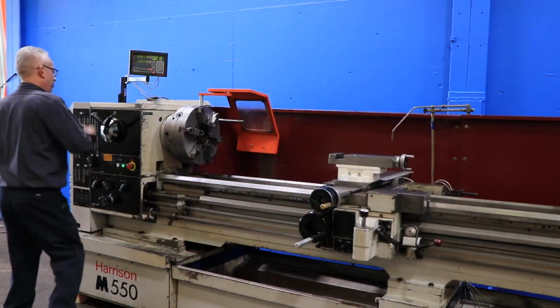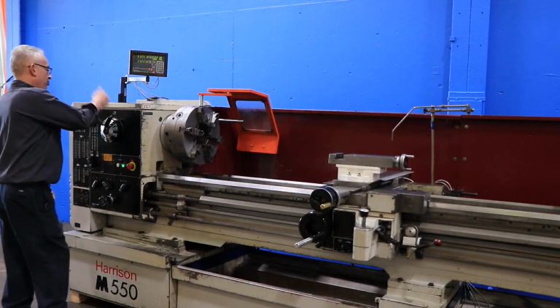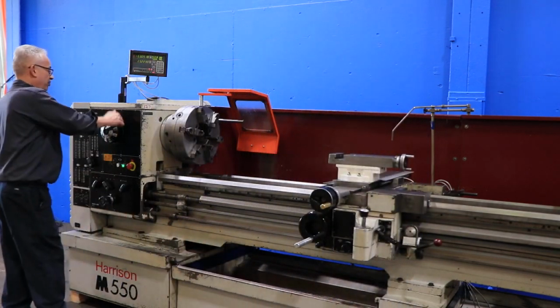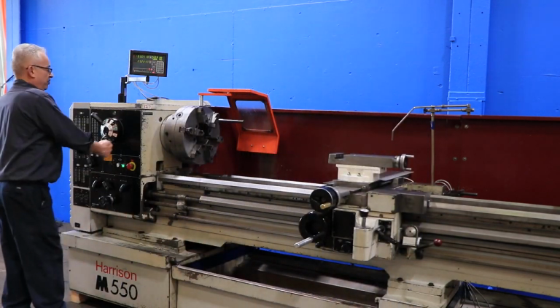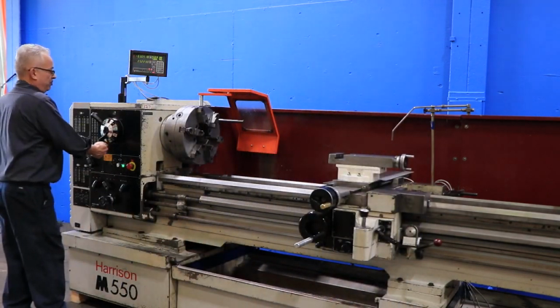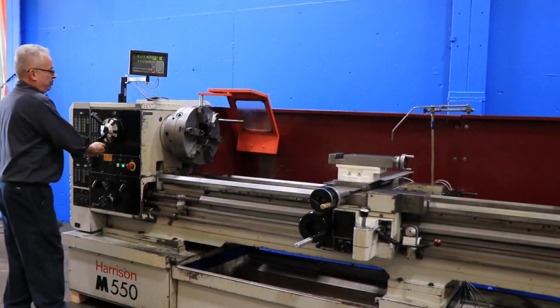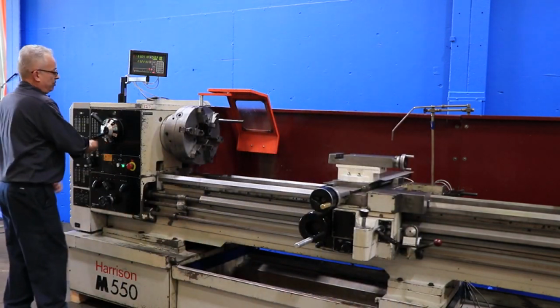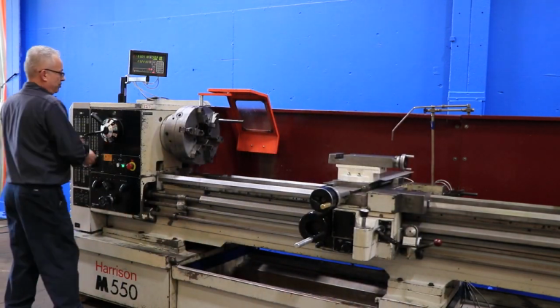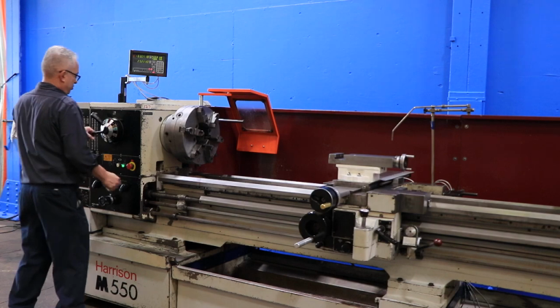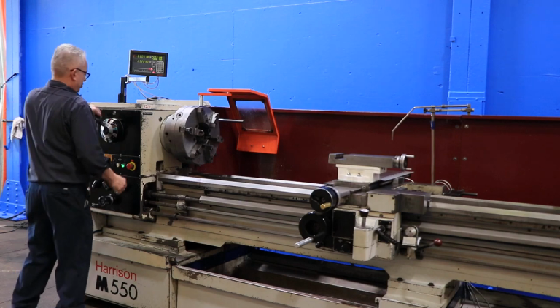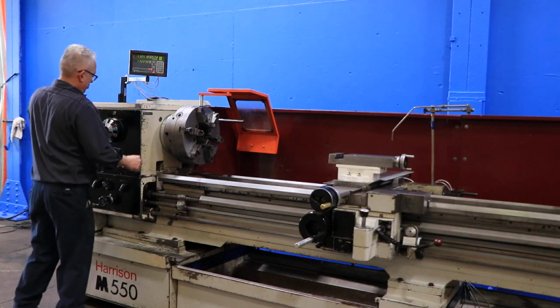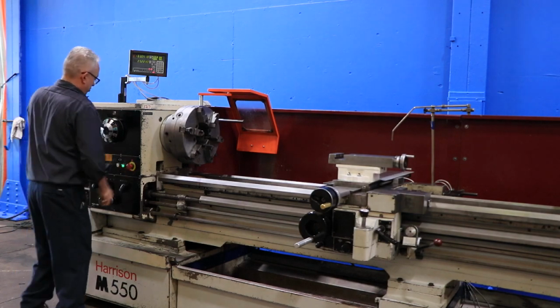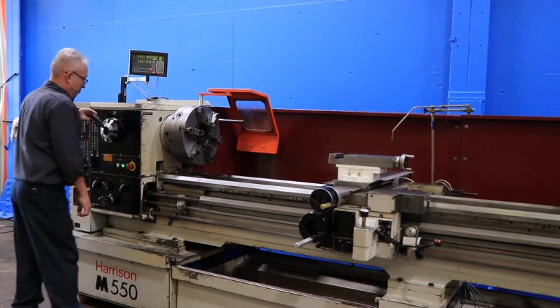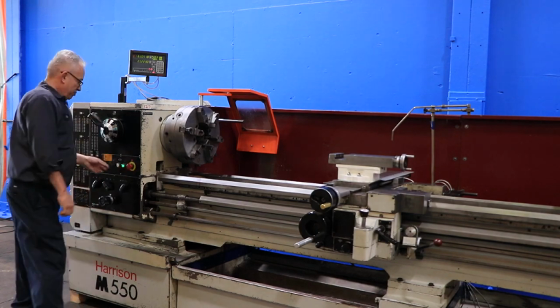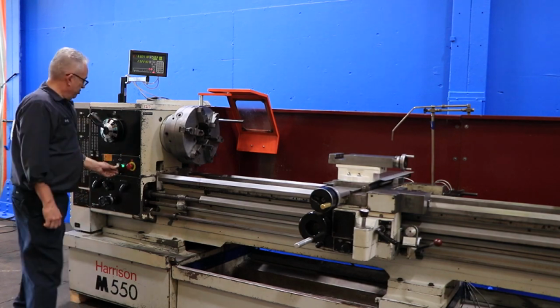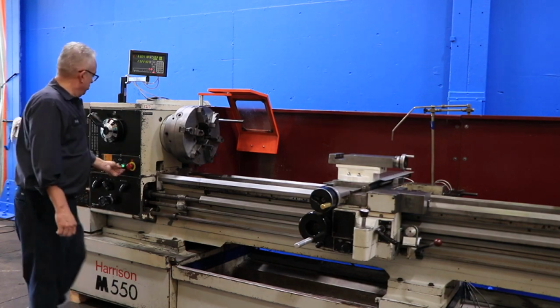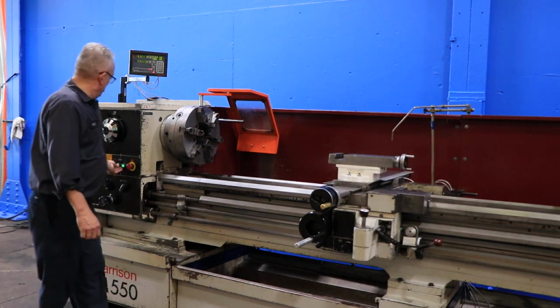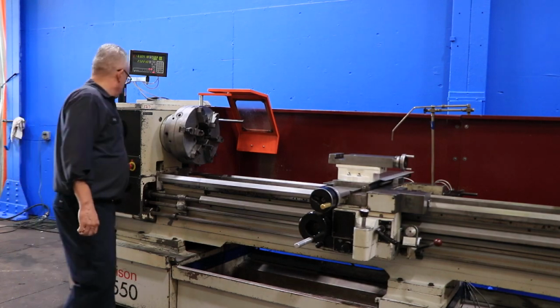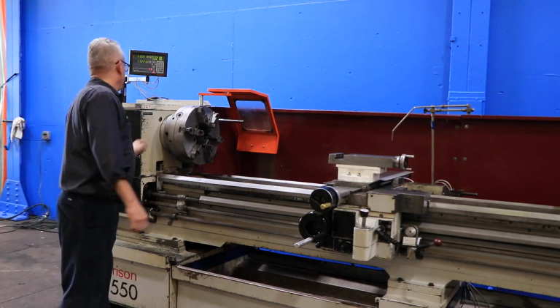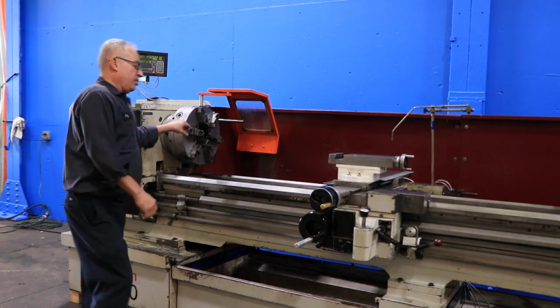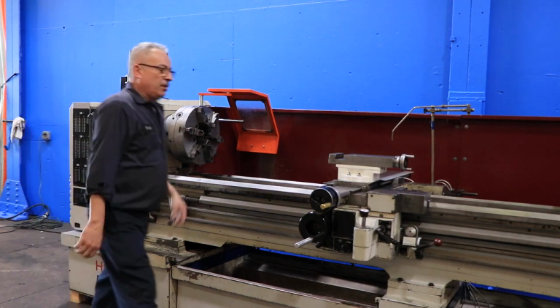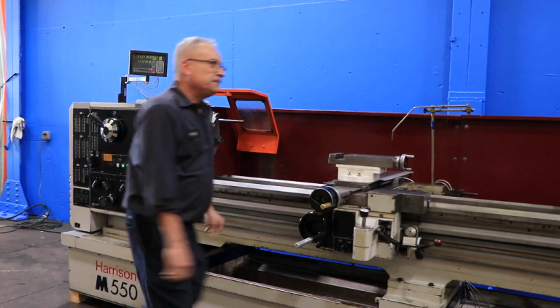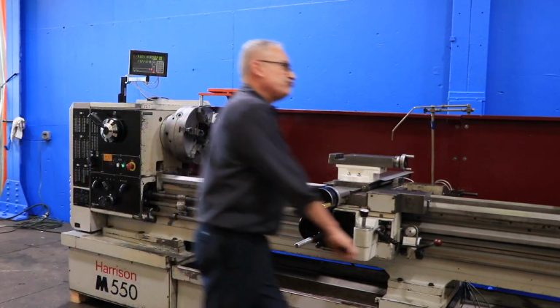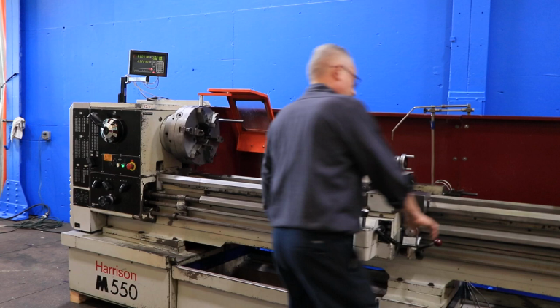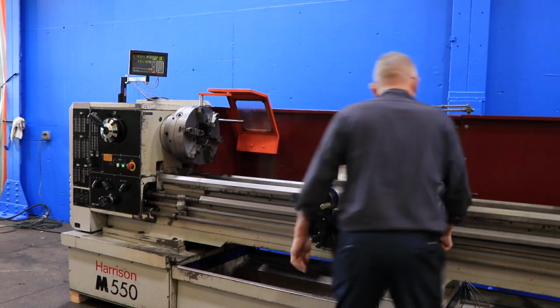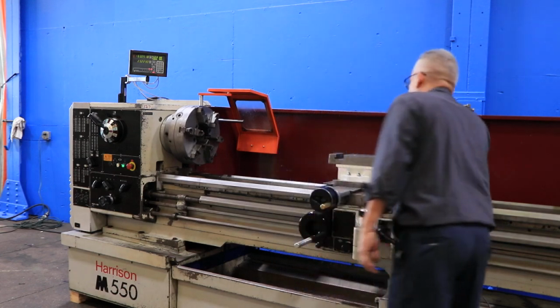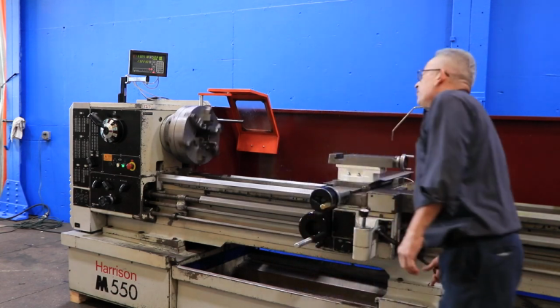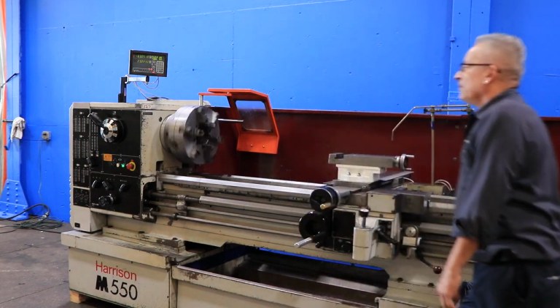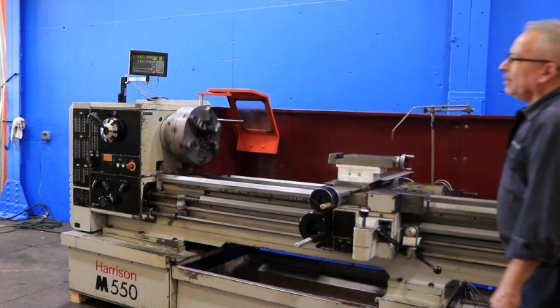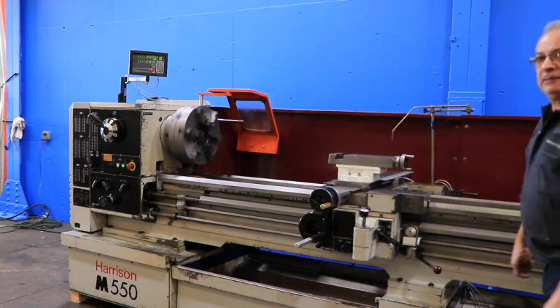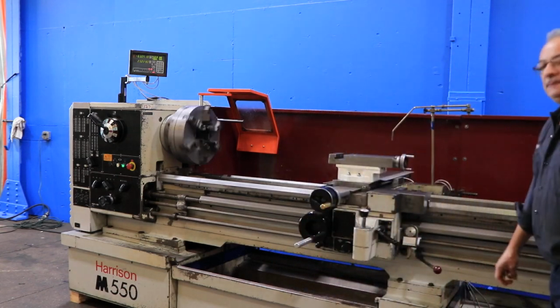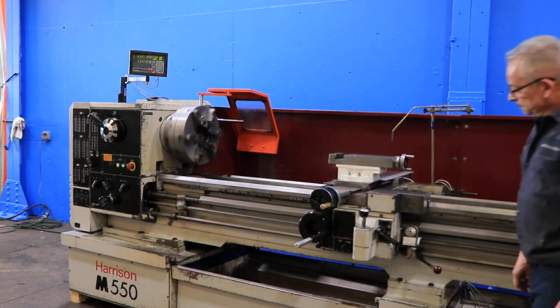We're going to change the spindle speed. You have 16 different speeds. Going a little bit faster.